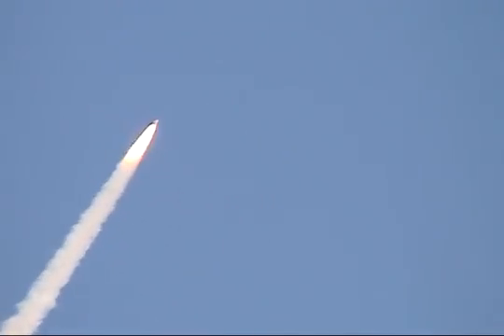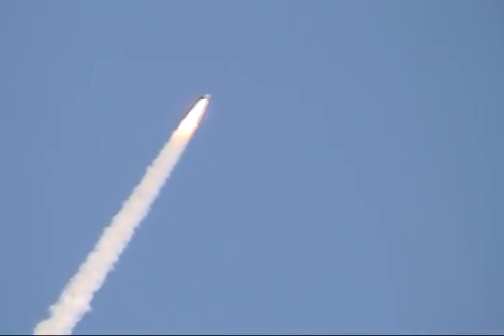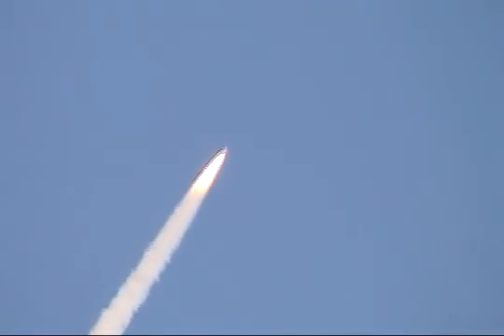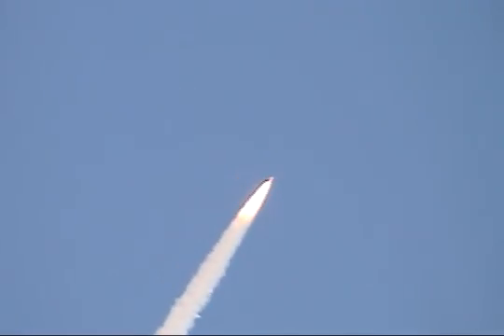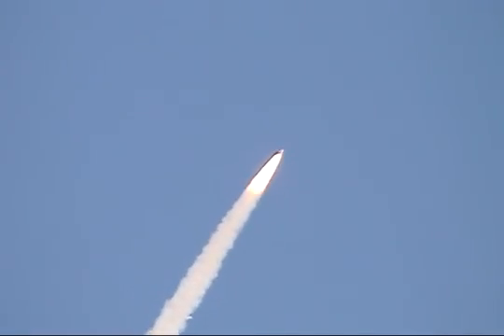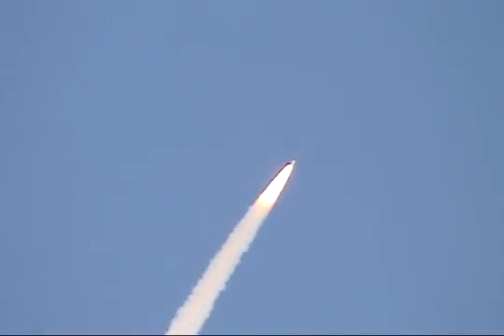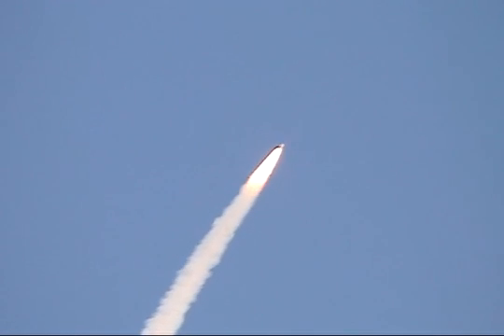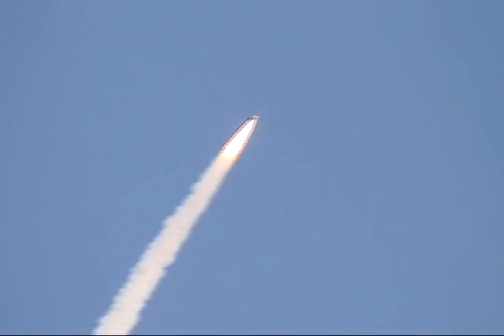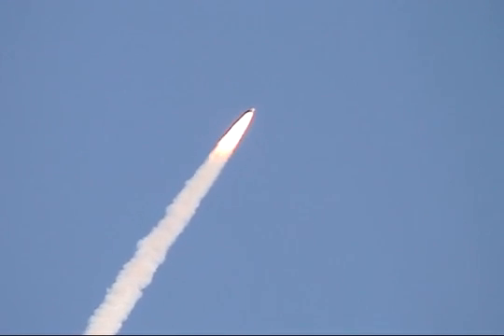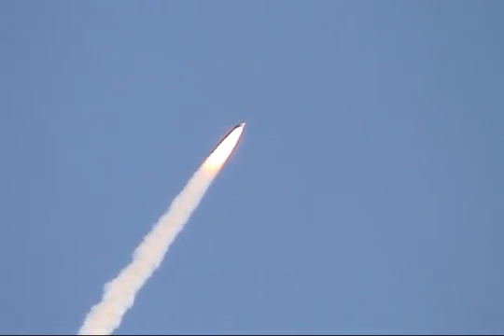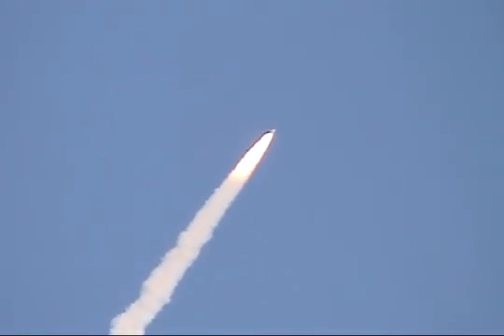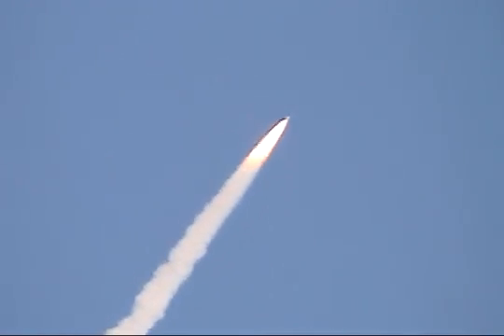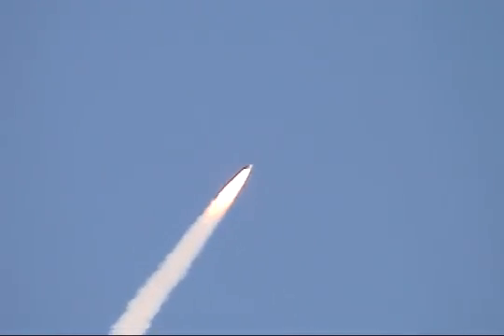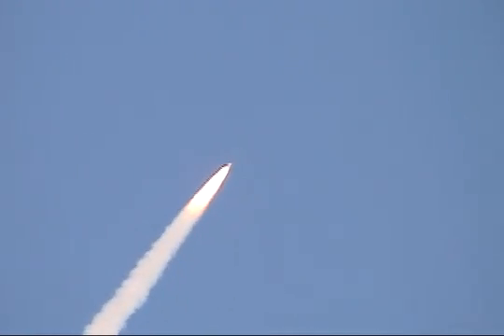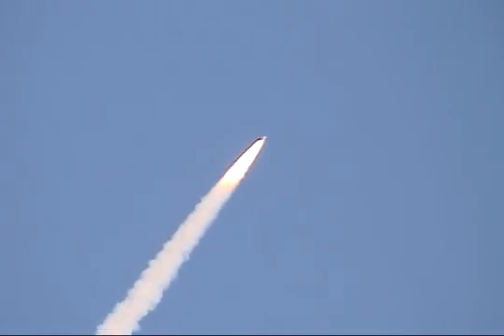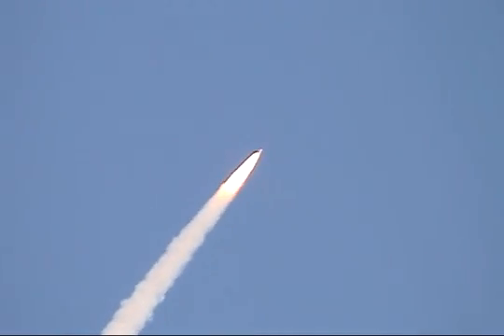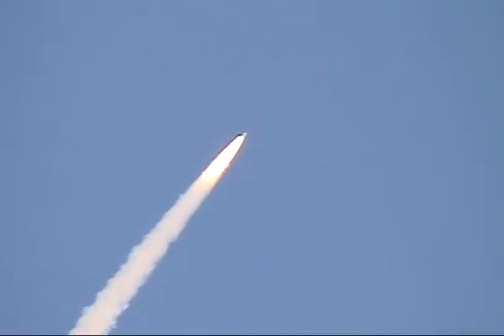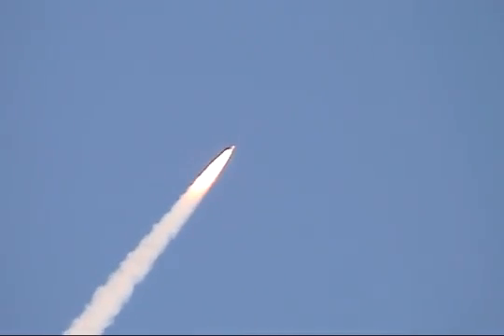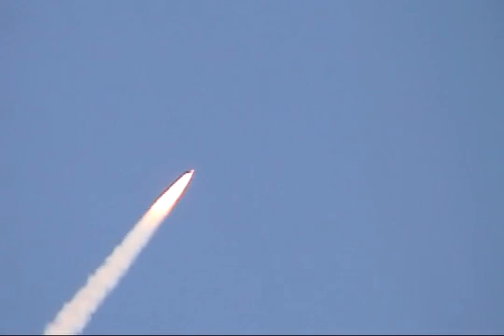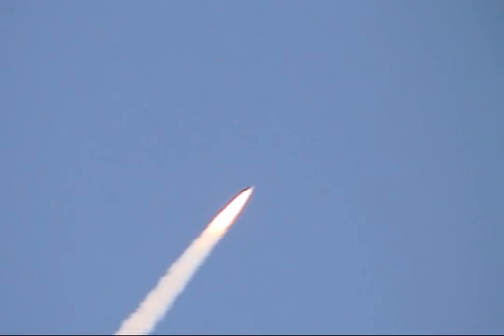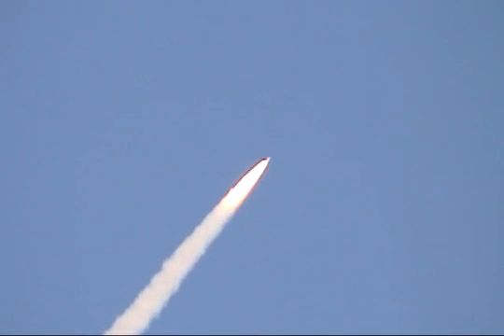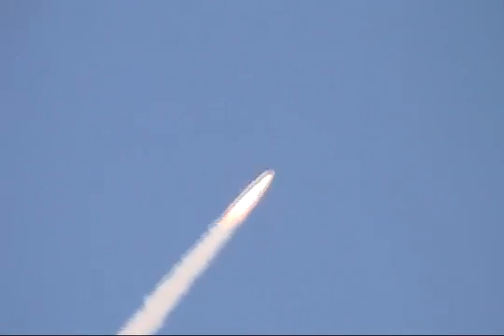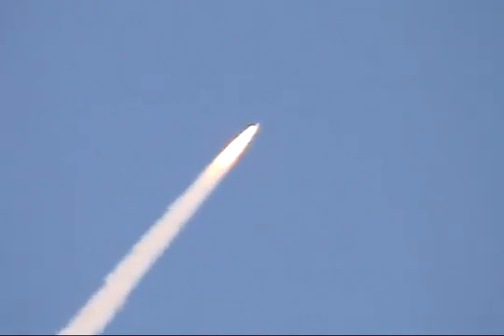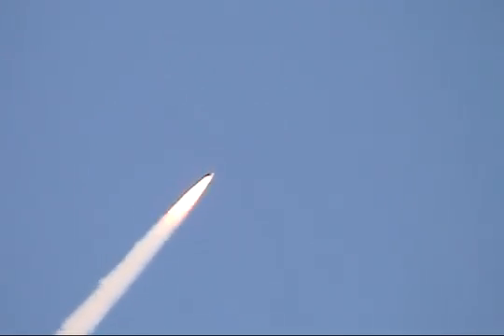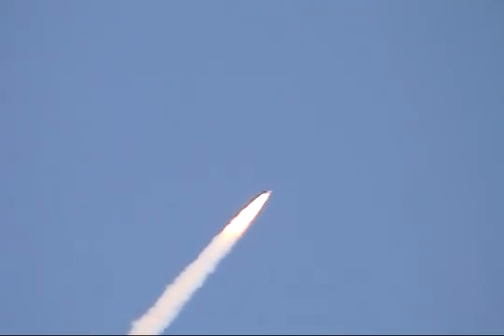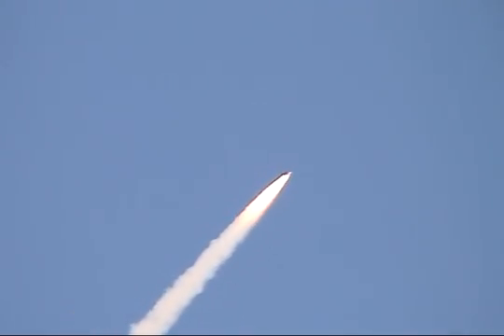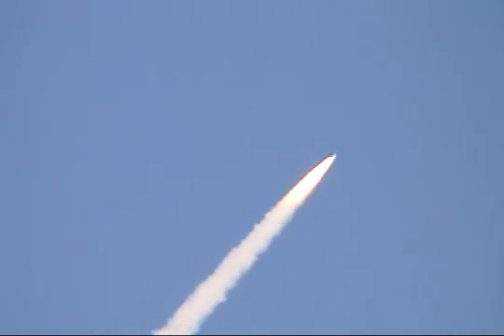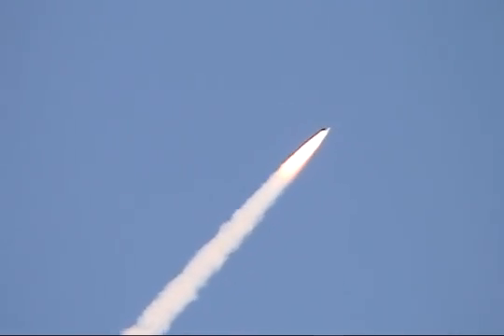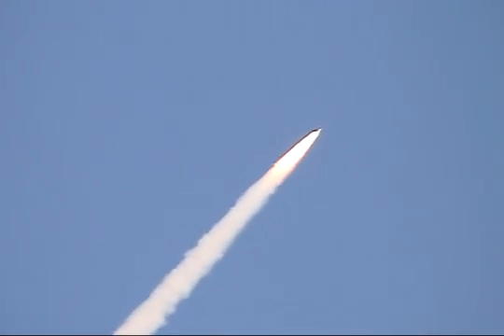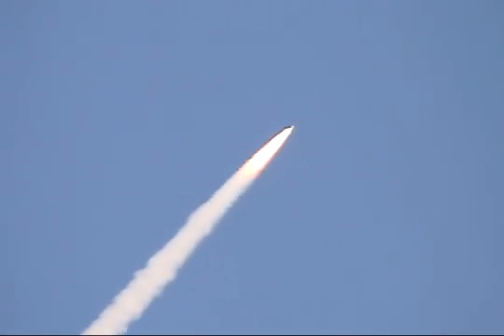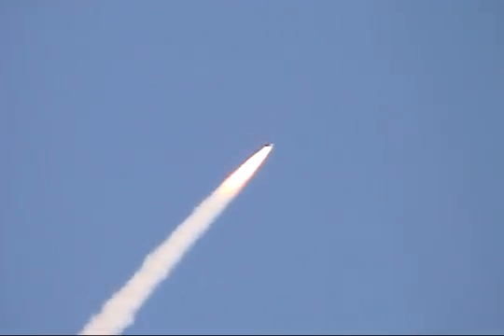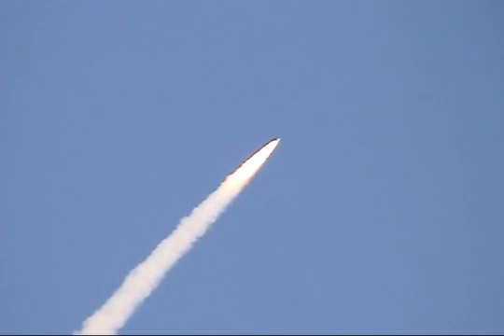Discovery, go and throttle up. The three engines on board are throttling back up. At liftoff, the fully-fueled shuttle. Discovery, go and throttle up.